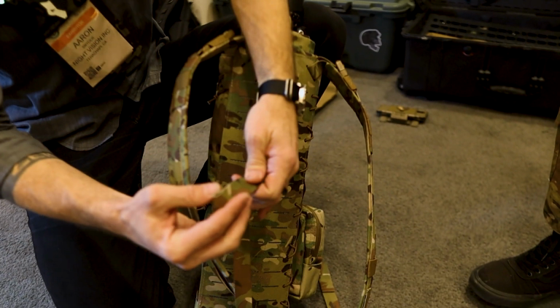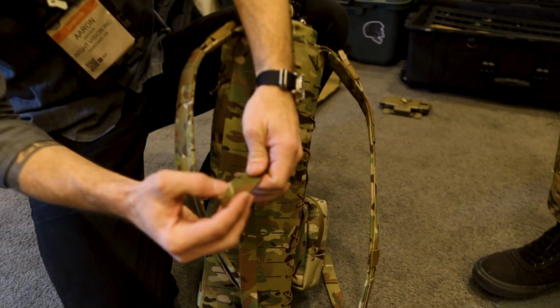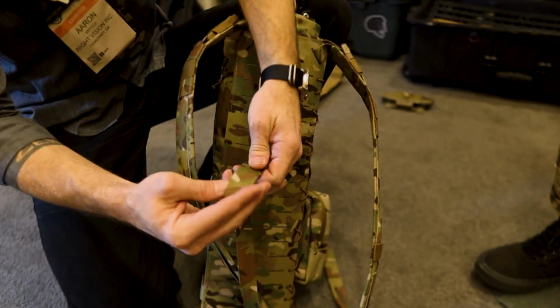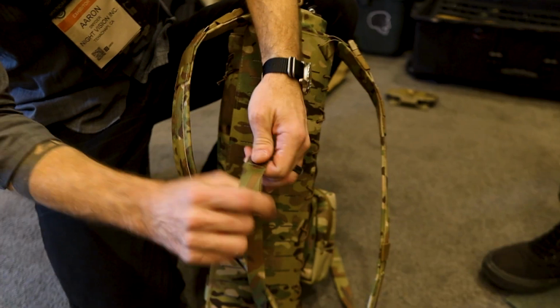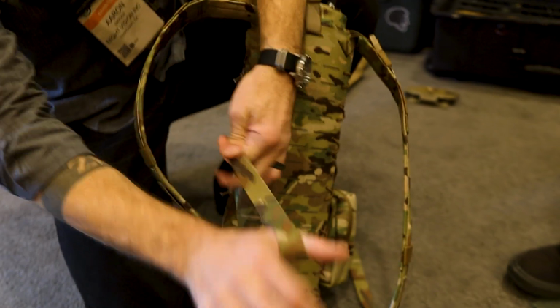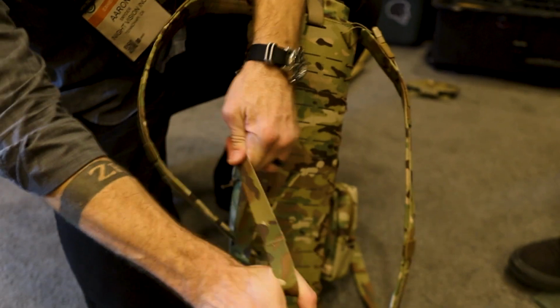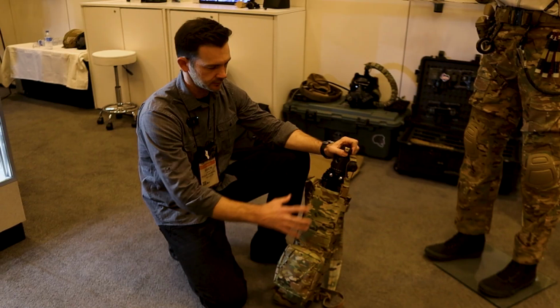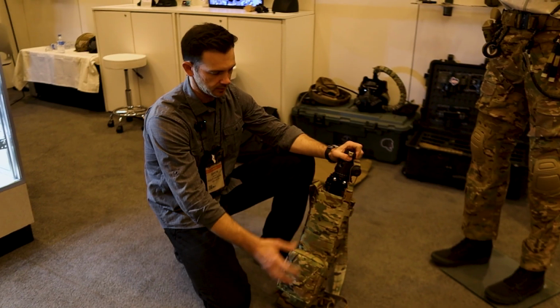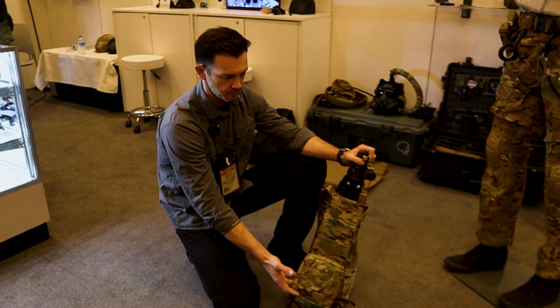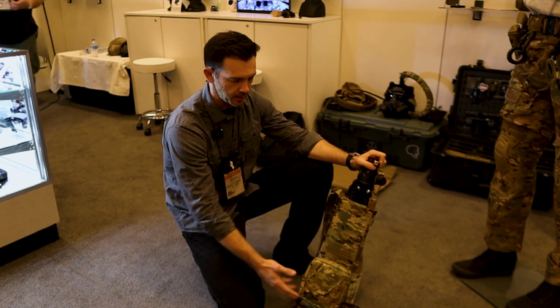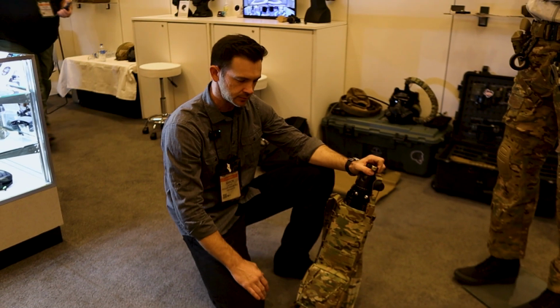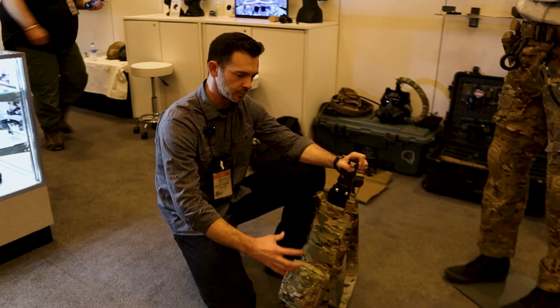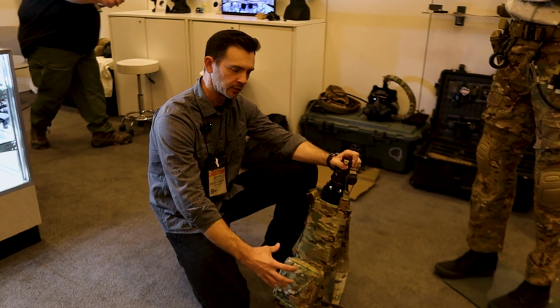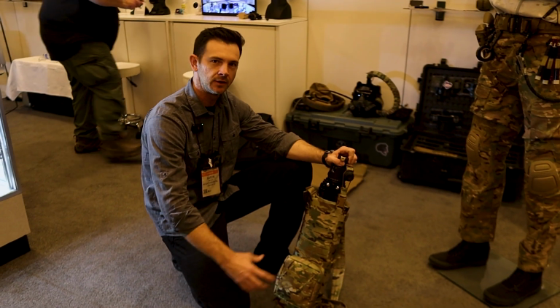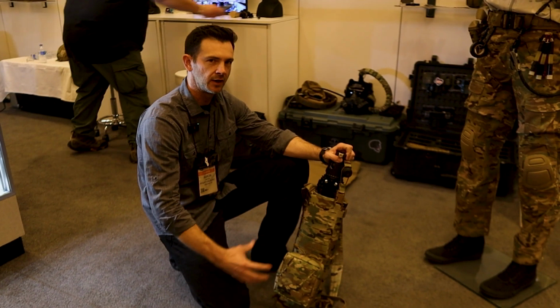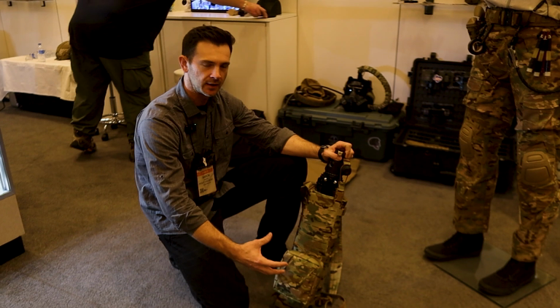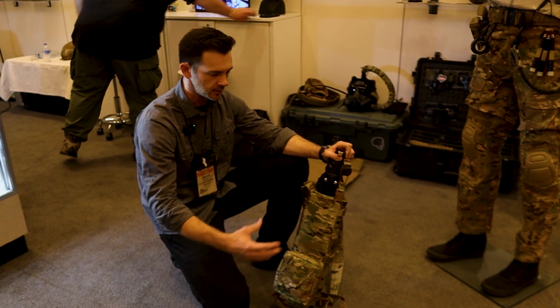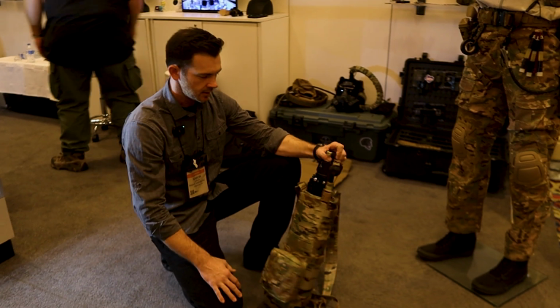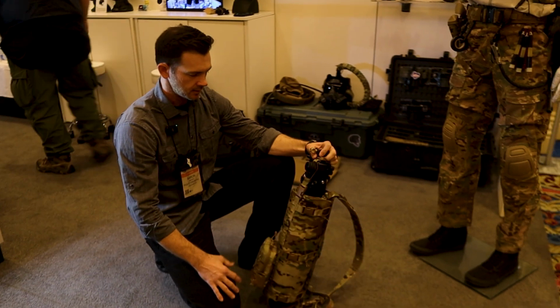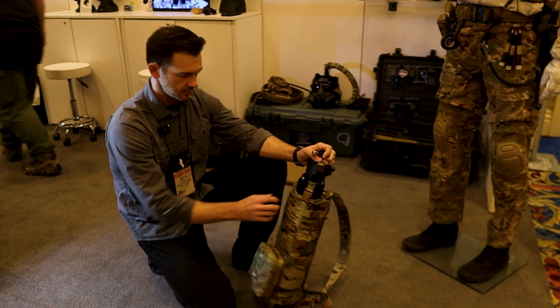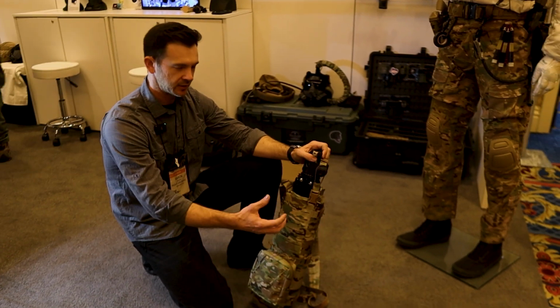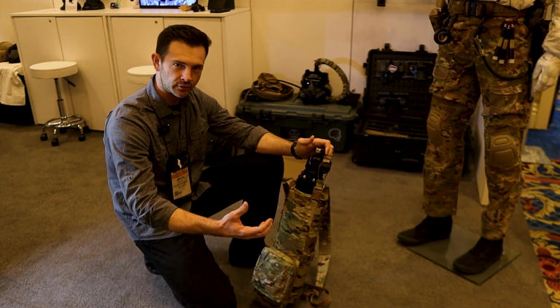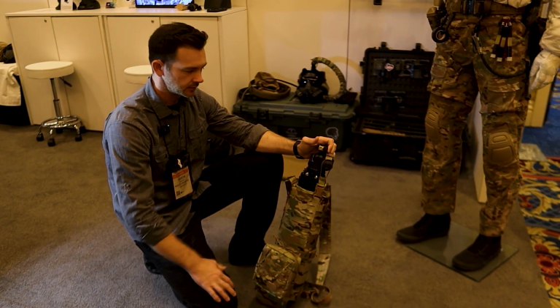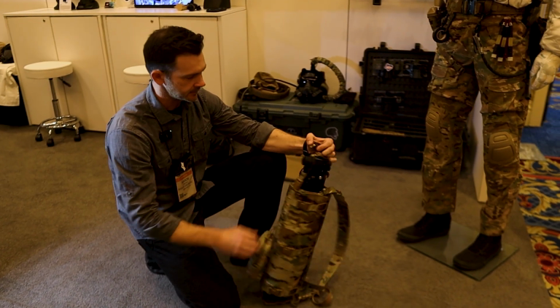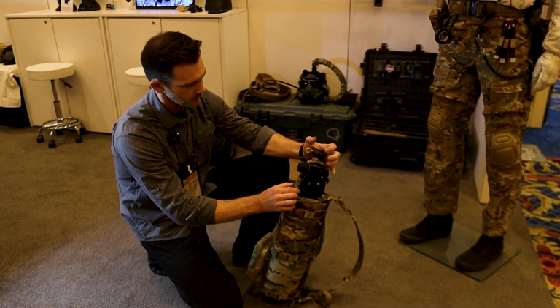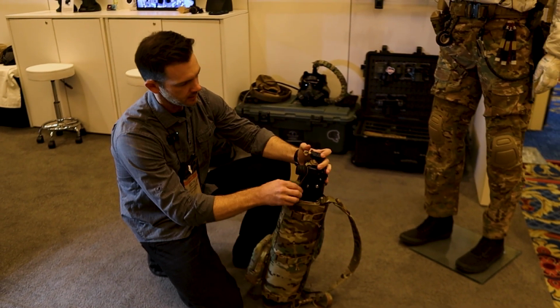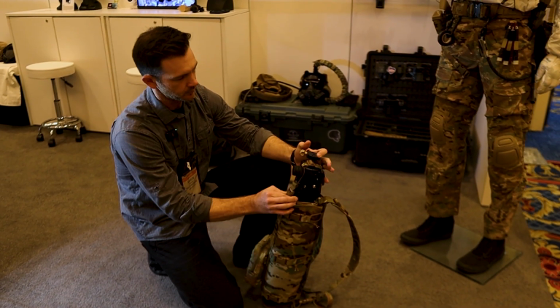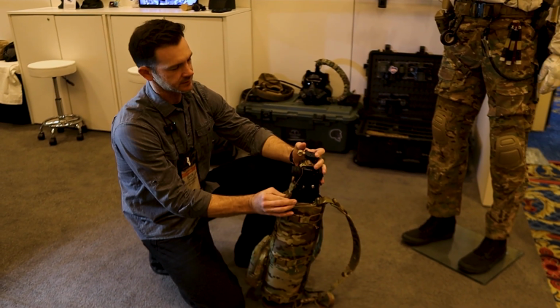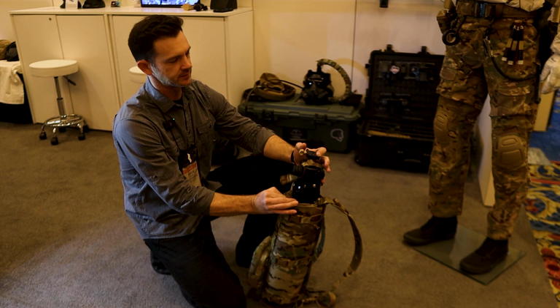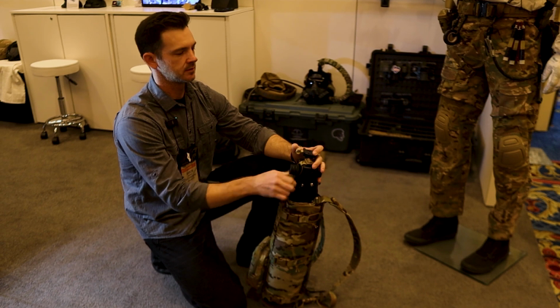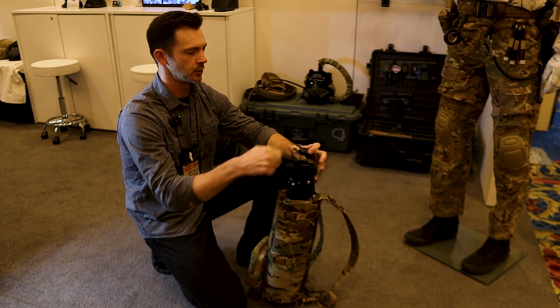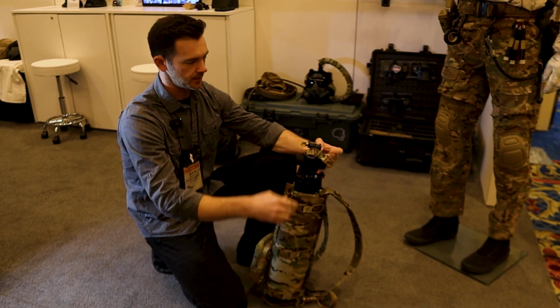It's got a MOLLE panel on the back so that you can MOLLE pouches to it. You can put a PLRF in here, a rangefinder, mount your Kestrel to it. And the way it works is you just open it up.